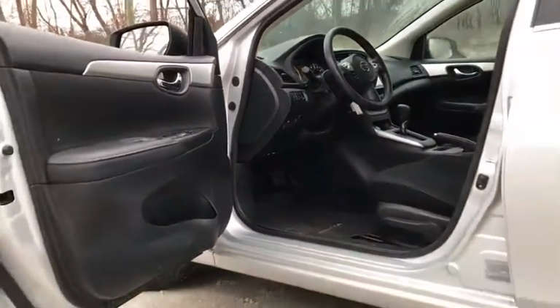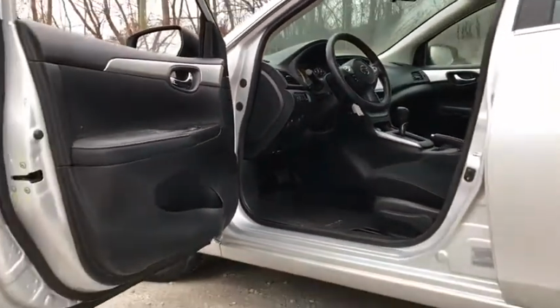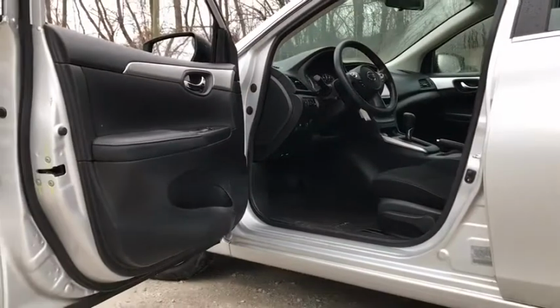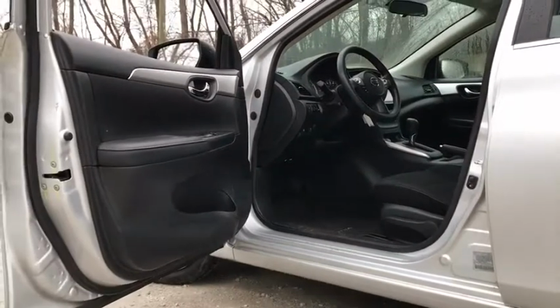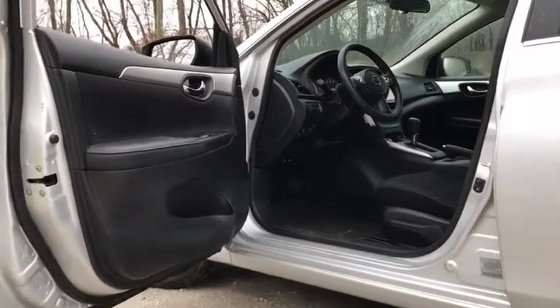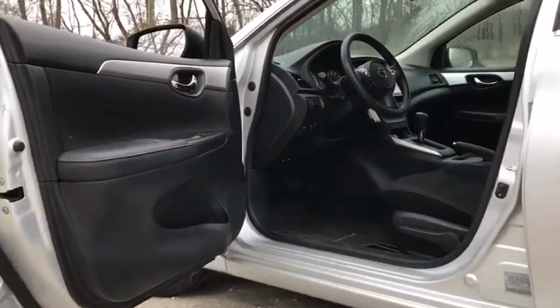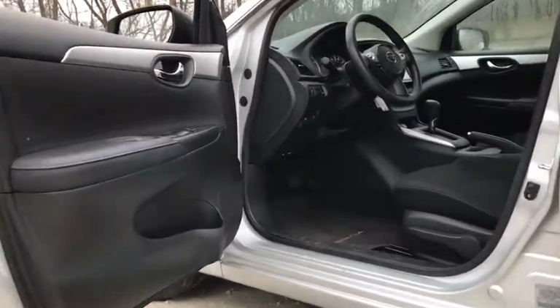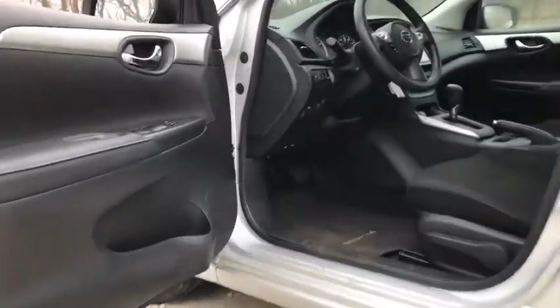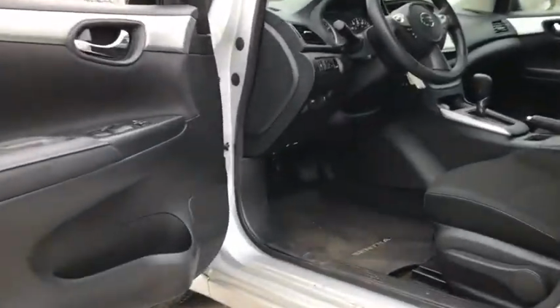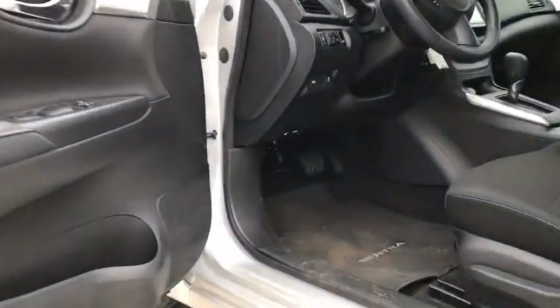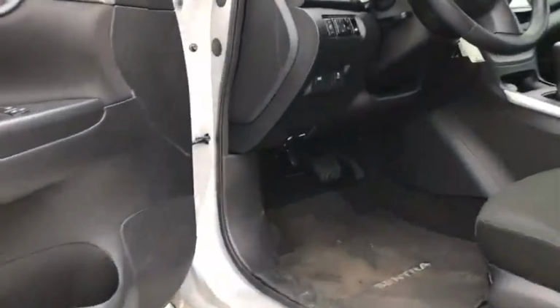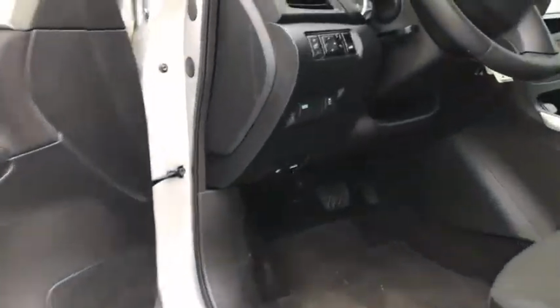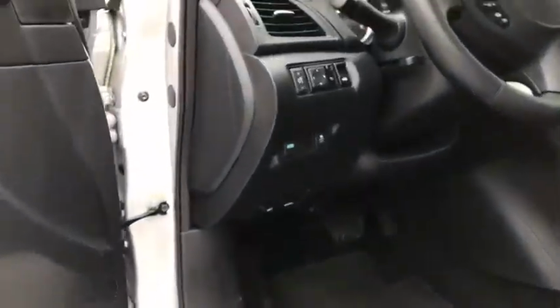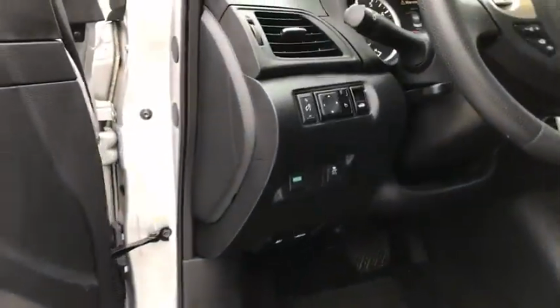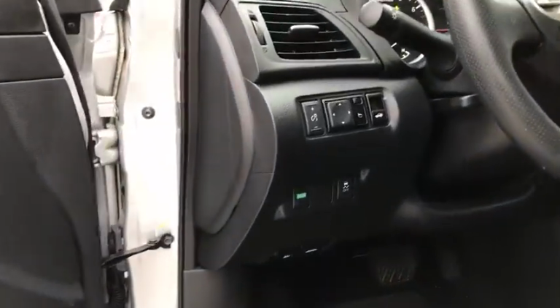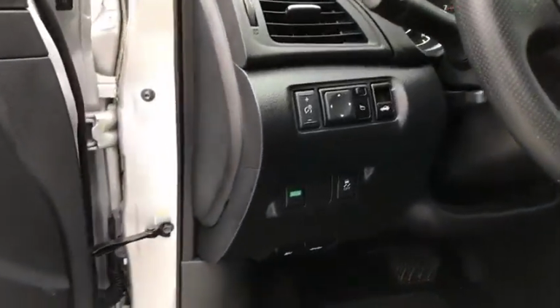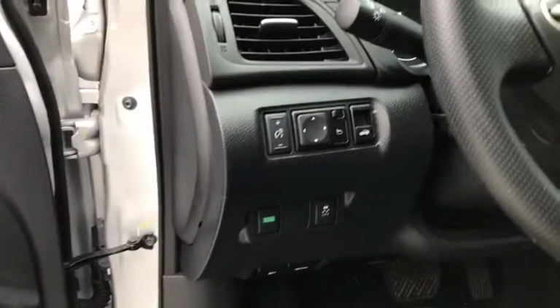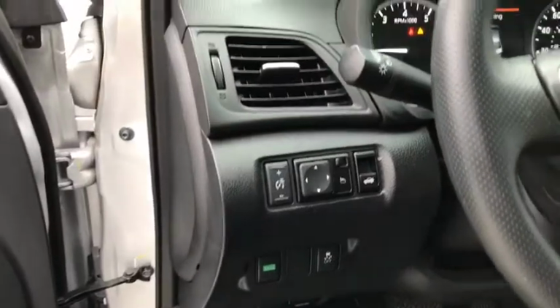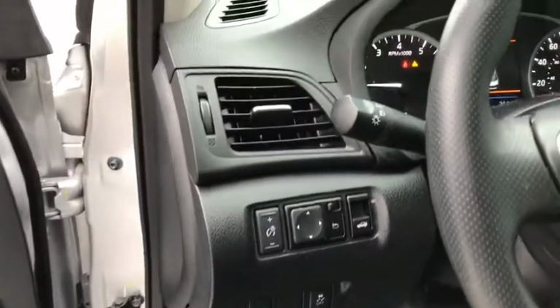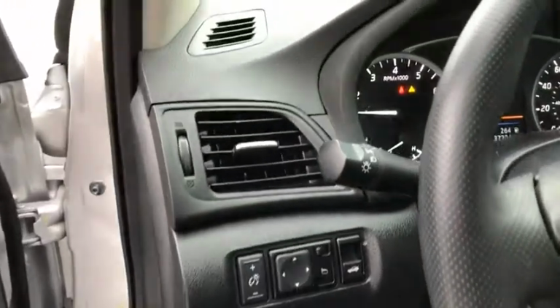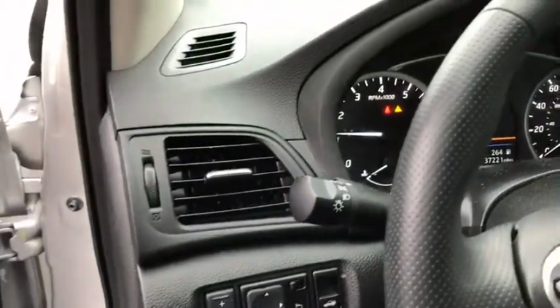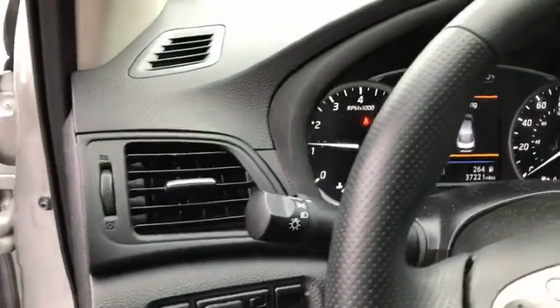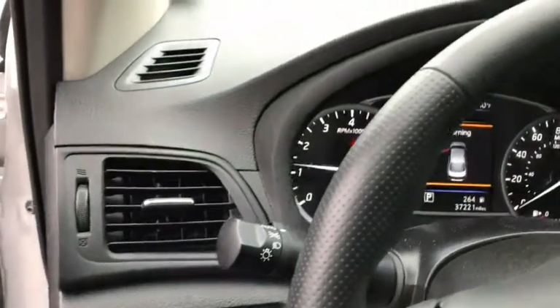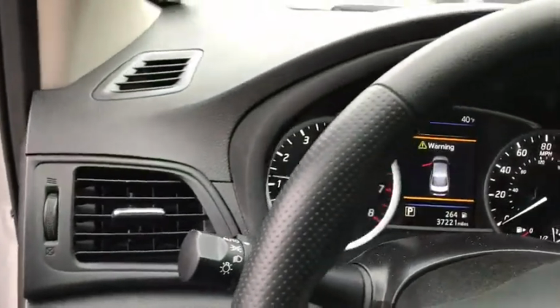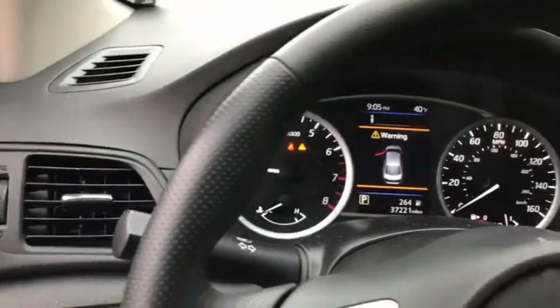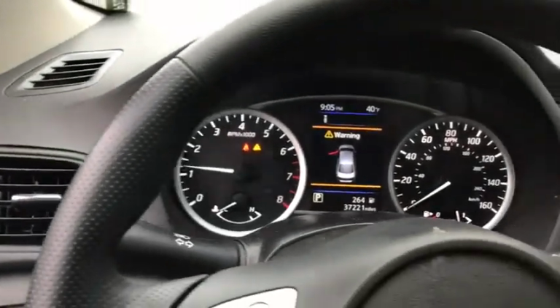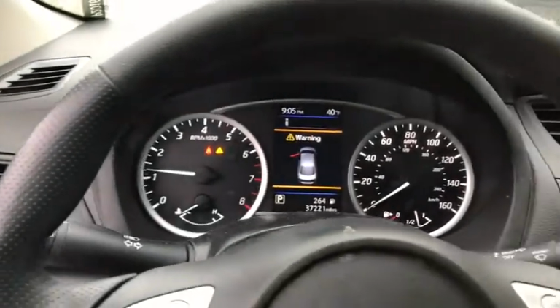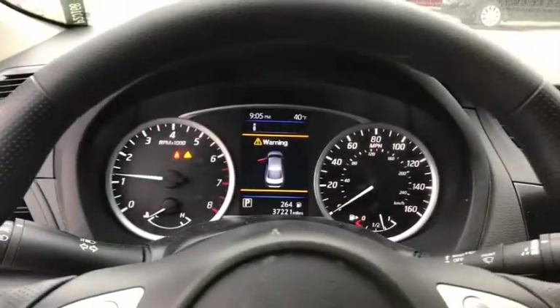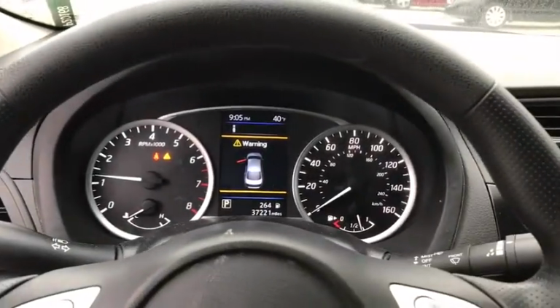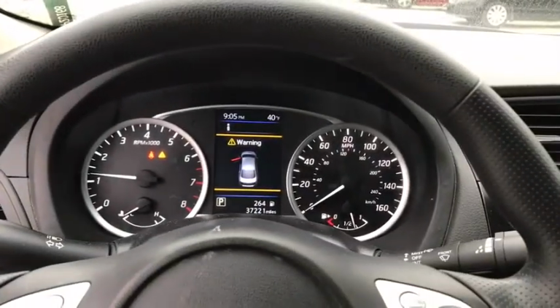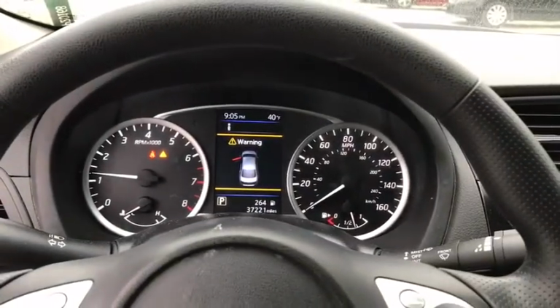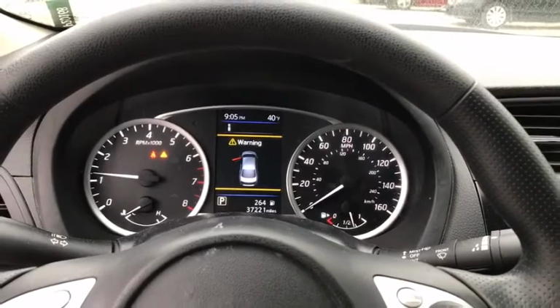Panic alarm, remote keyless entry, tachometer, cloth seat trim, front reading lamps, front bucket seats, tilt steering wheel, driver vanity mirror, passenger vanity mirror, steel wheels.